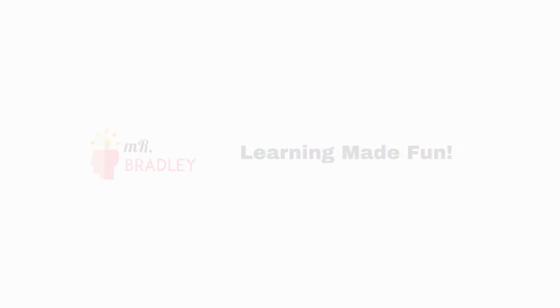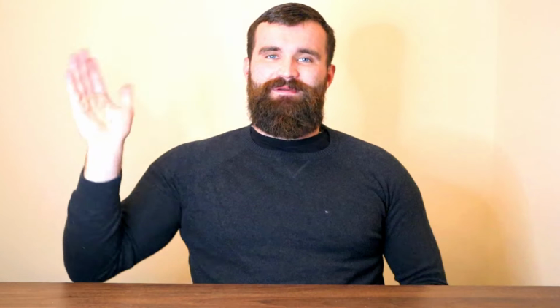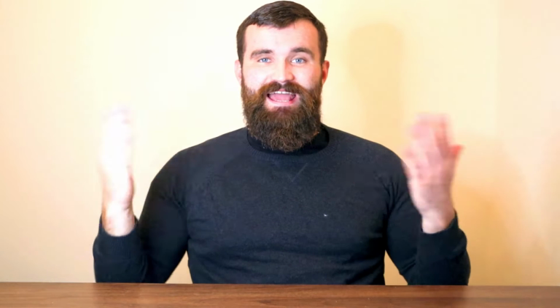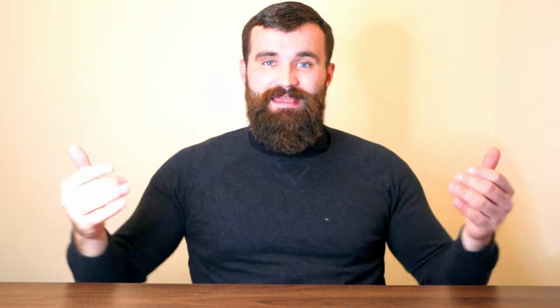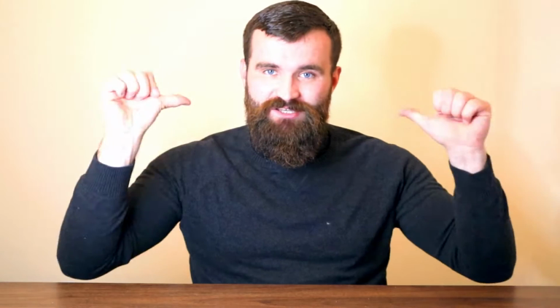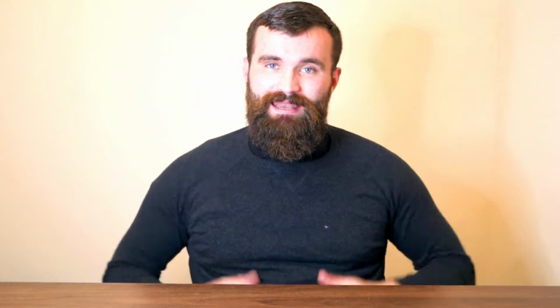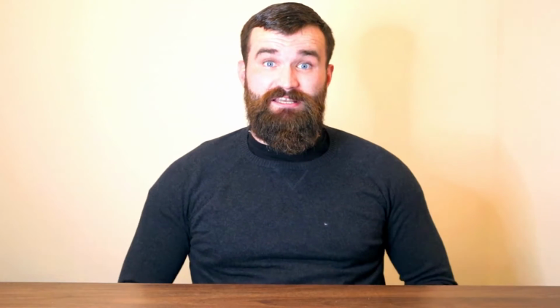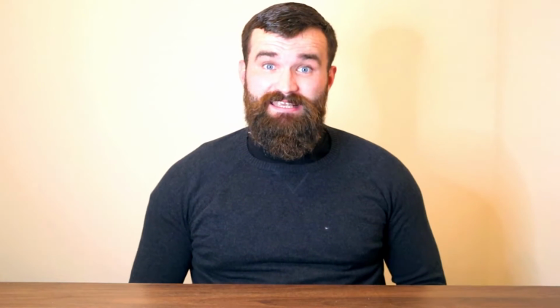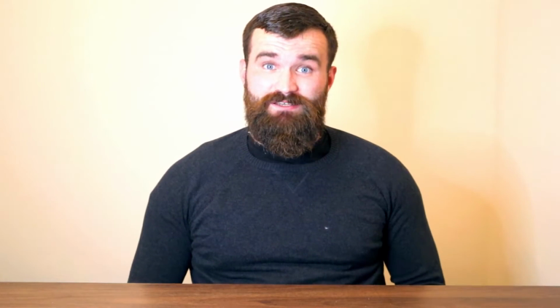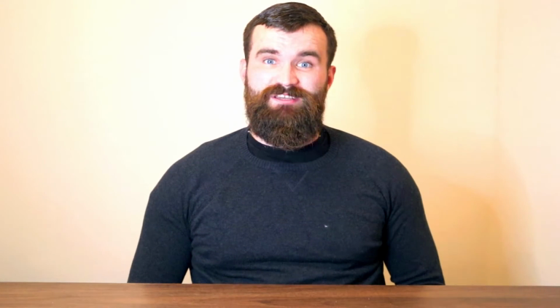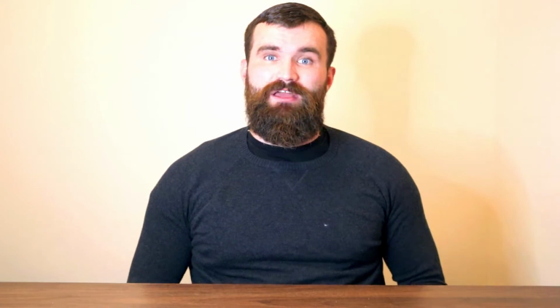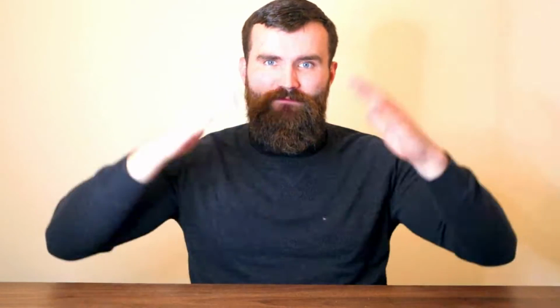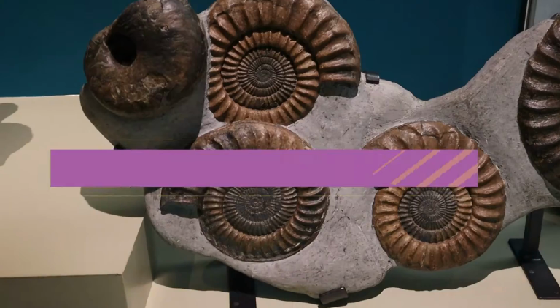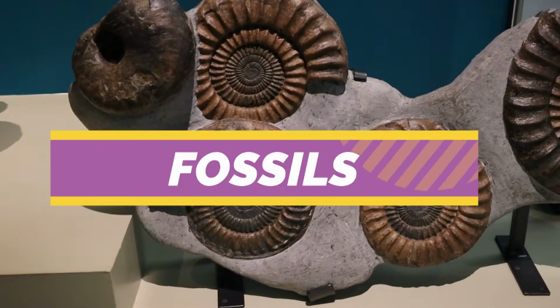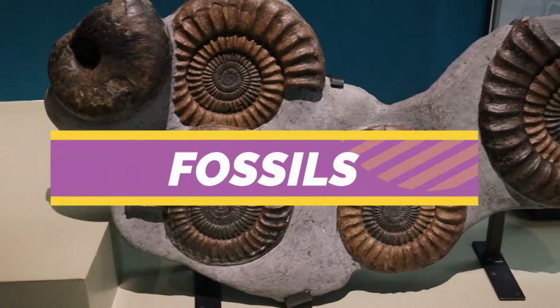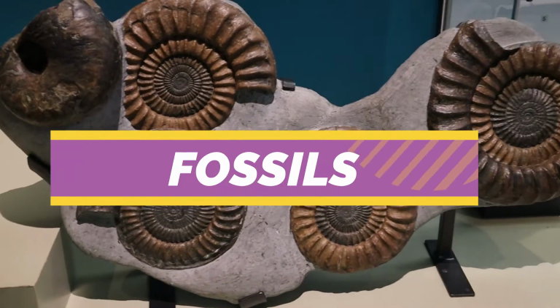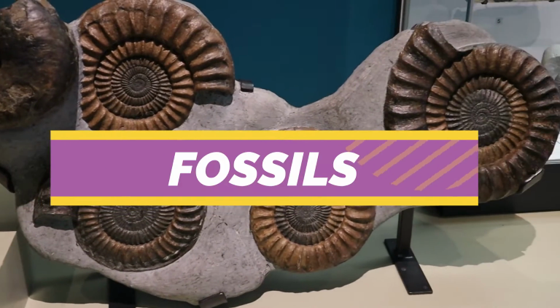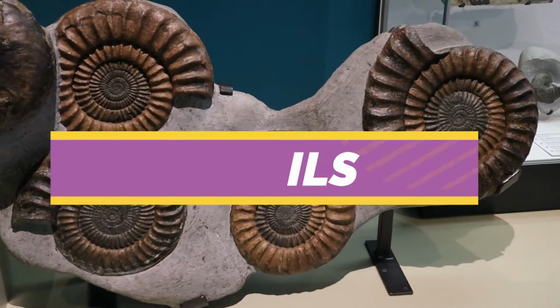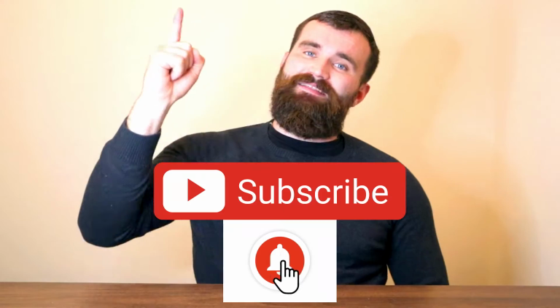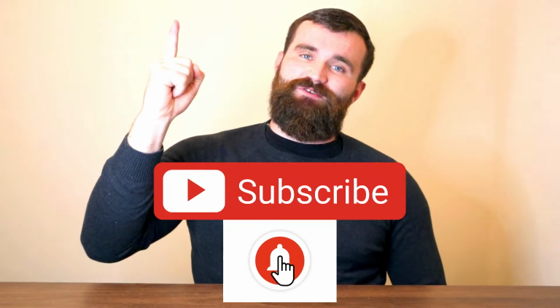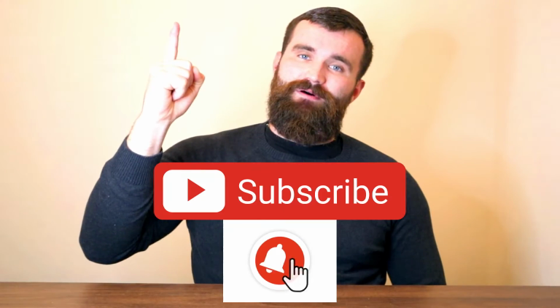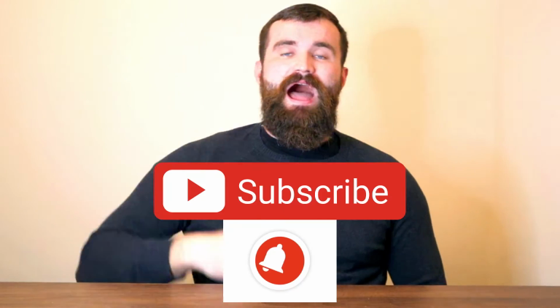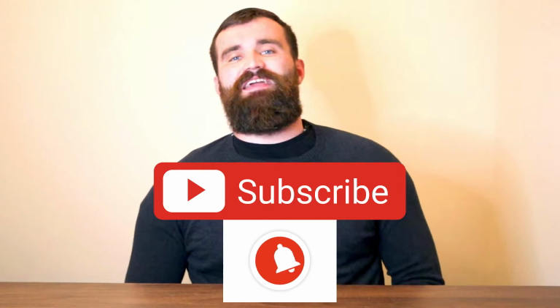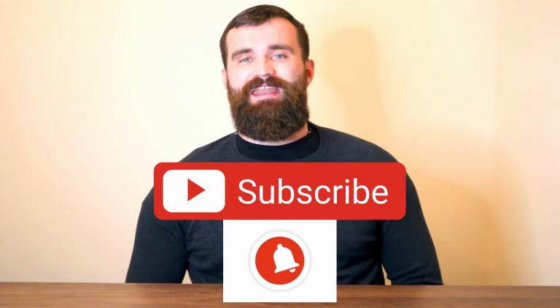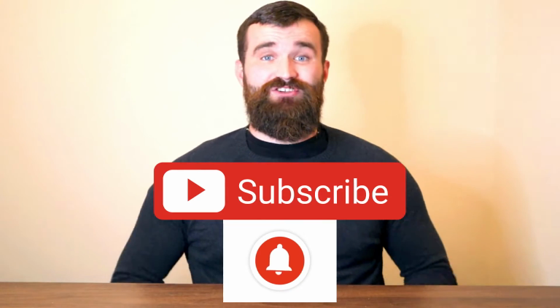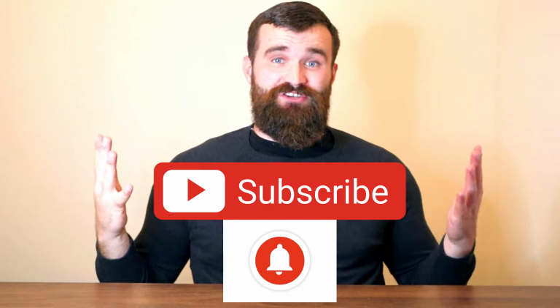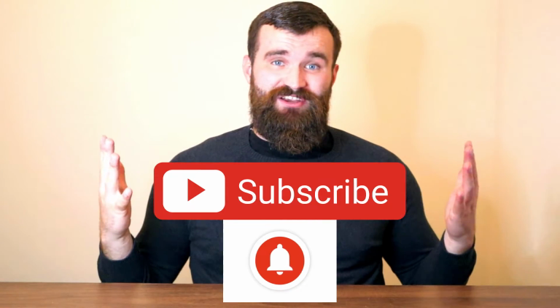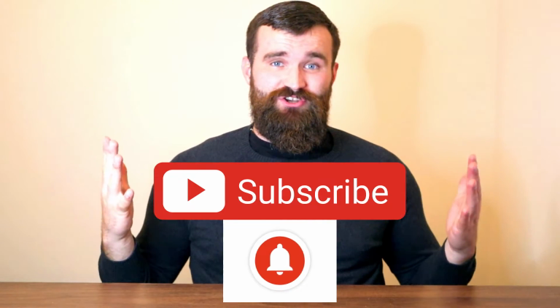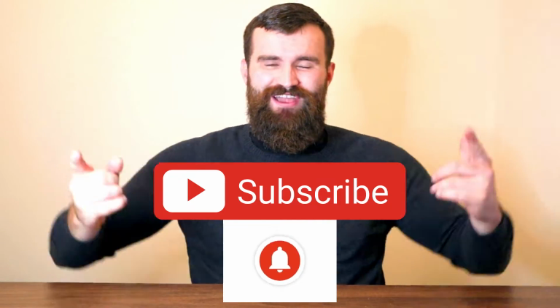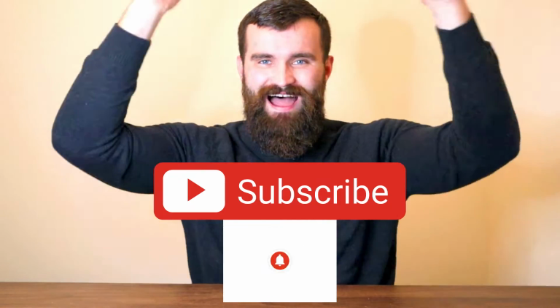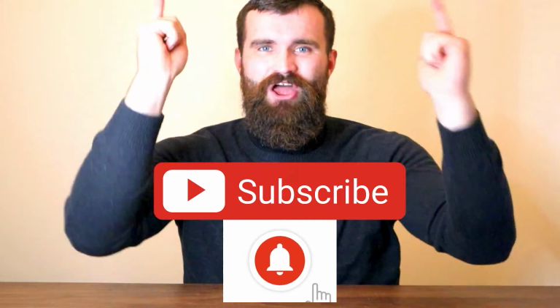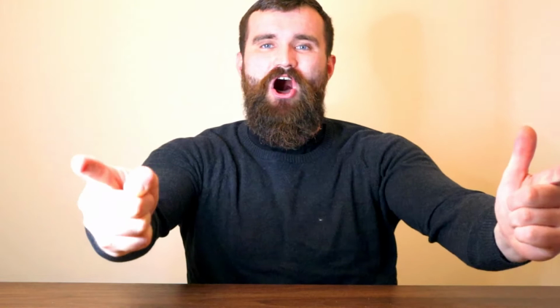What's up guys, it's me Mr. Bradley, and in today's lesson we're going to be learning about fossils. Before we begin, hit that subscribe button and get ready to do the starter questions on your screen right now.